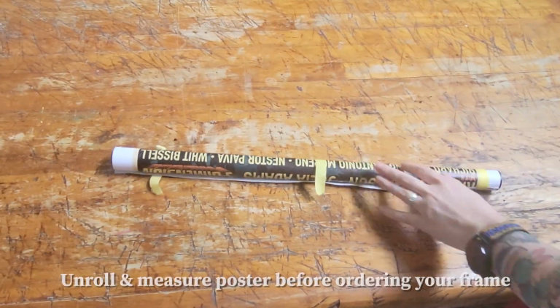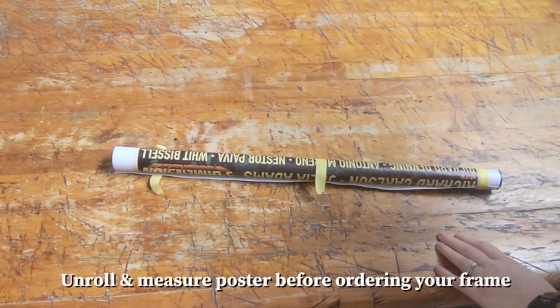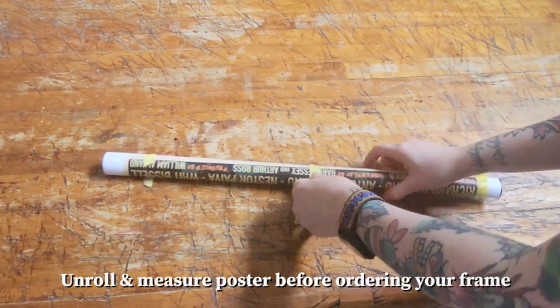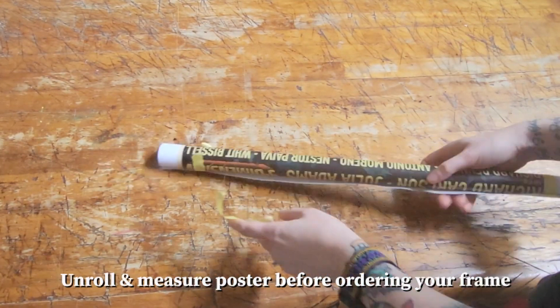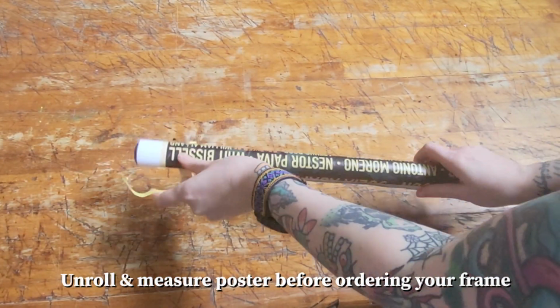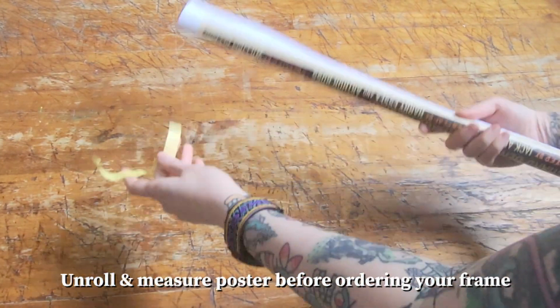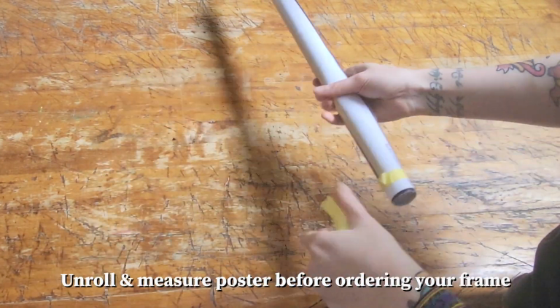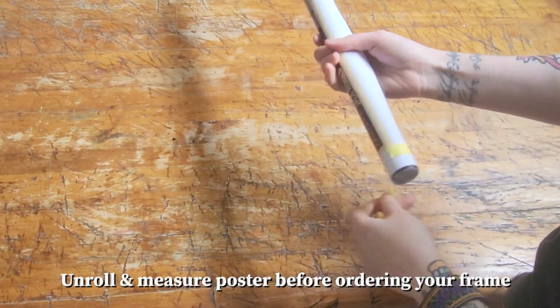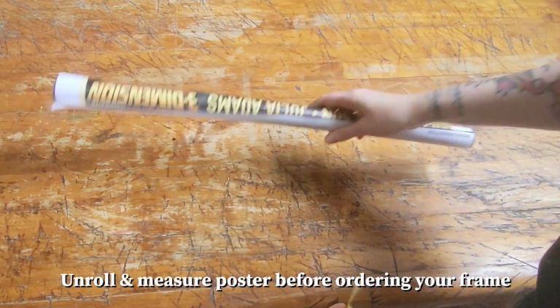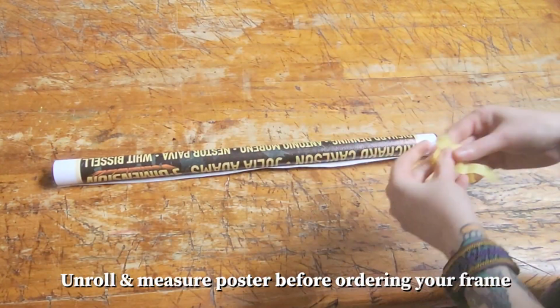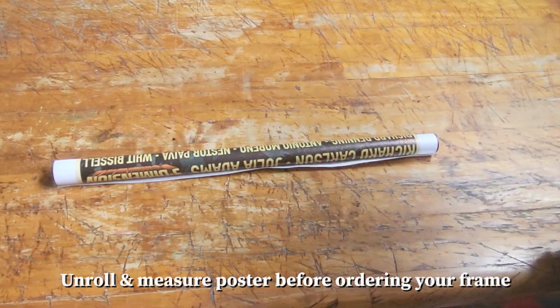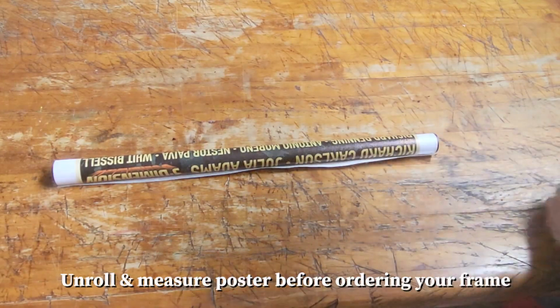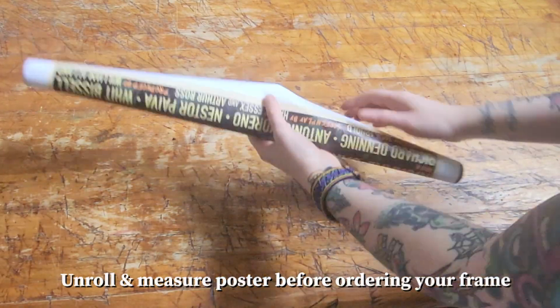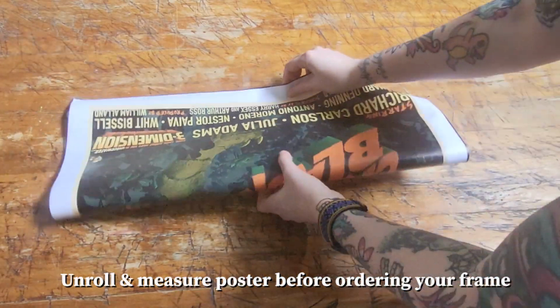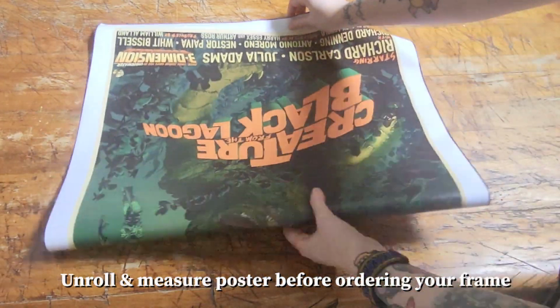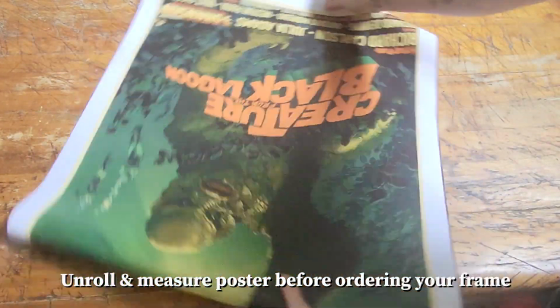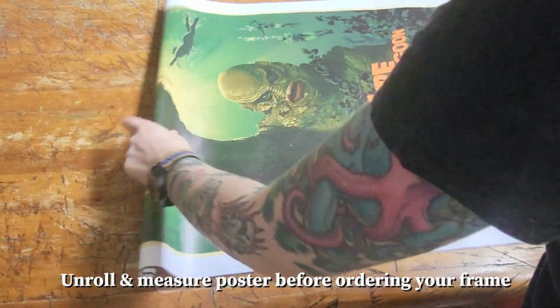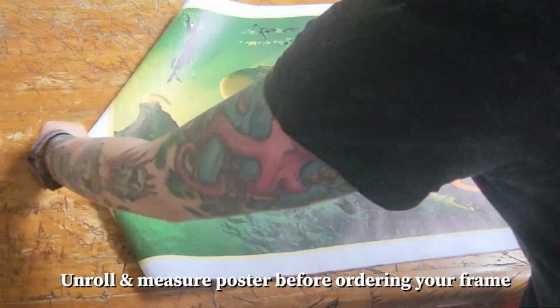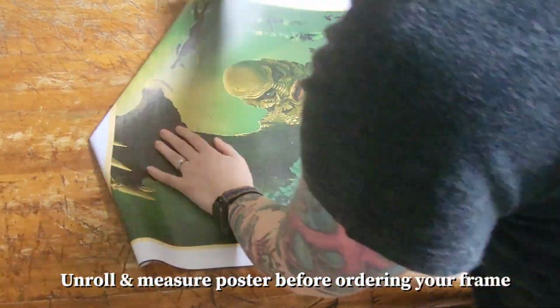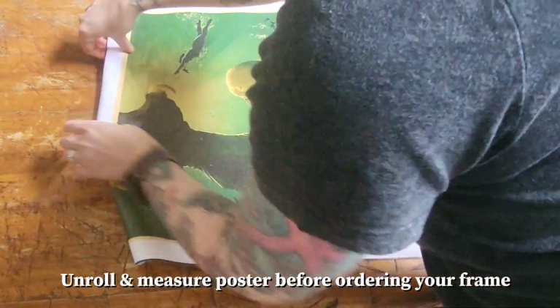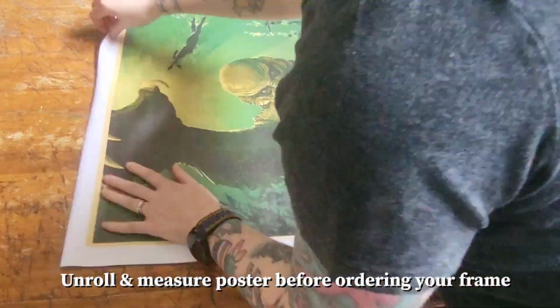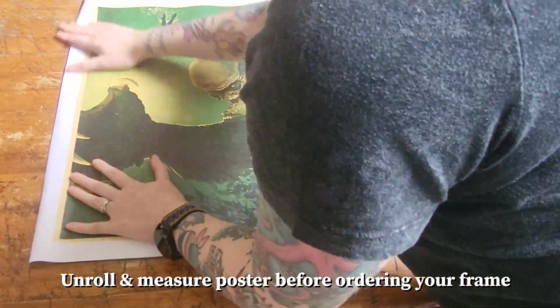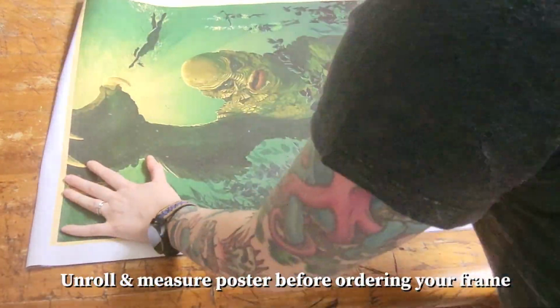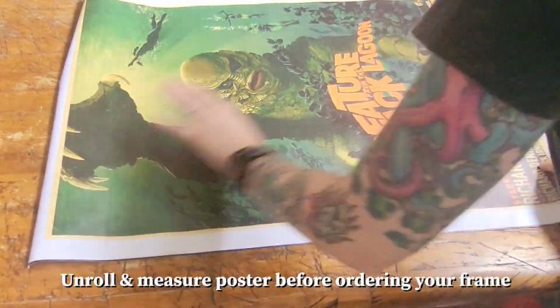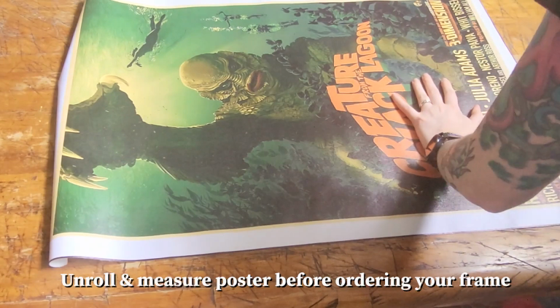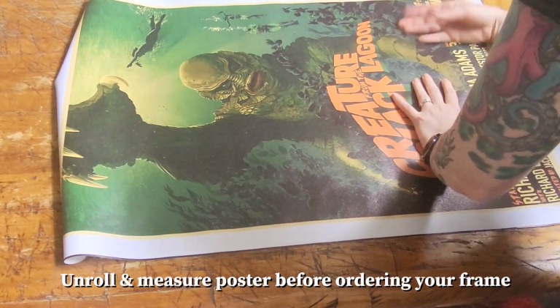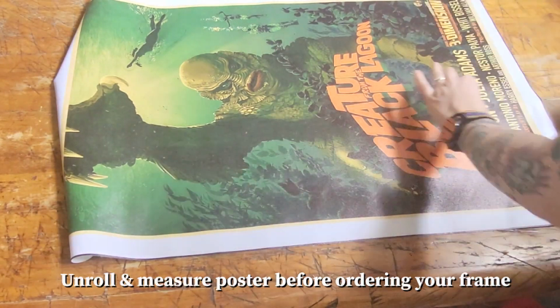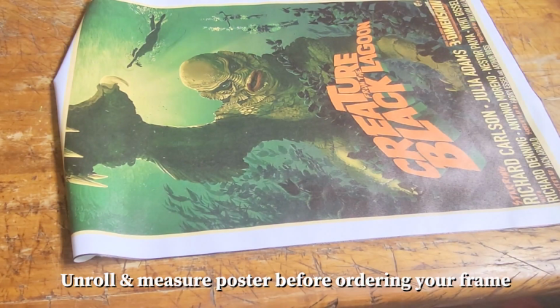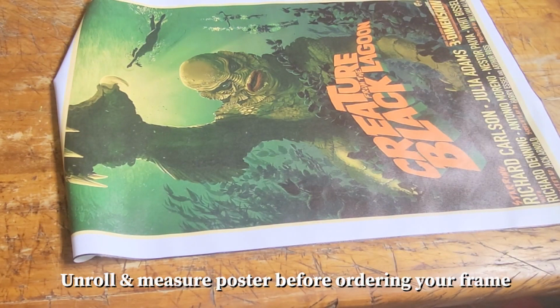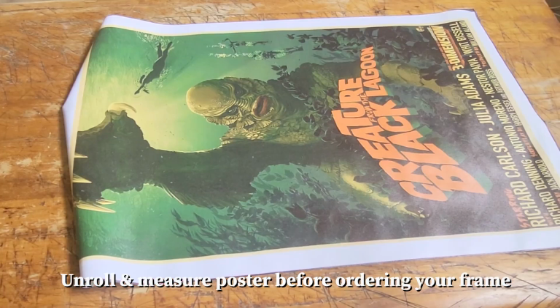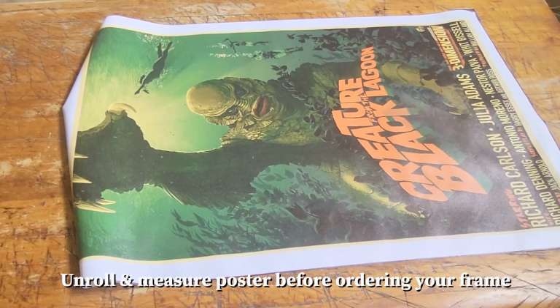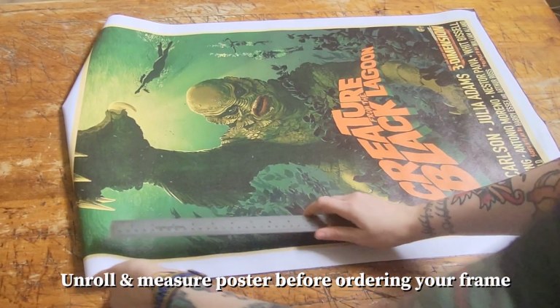Before ordering your frame, make sure you unroll and flatten your vinyl poster. Some vendors will include extra white space on the print, so you may need to trim your poster accordingly.